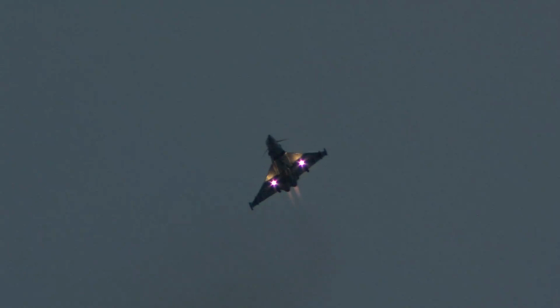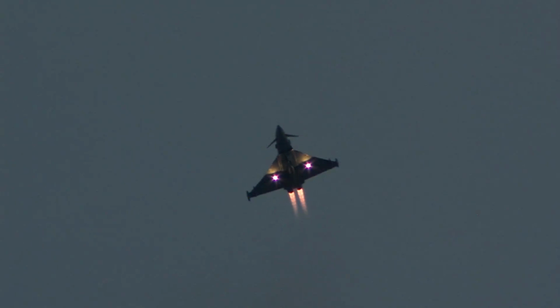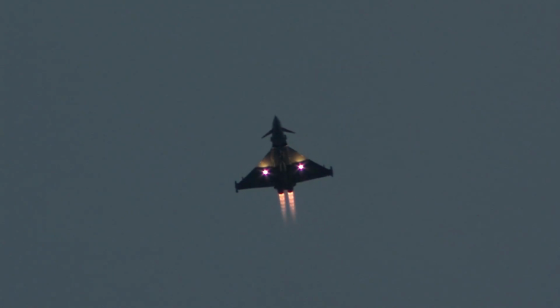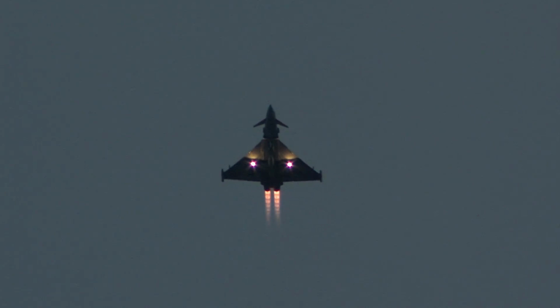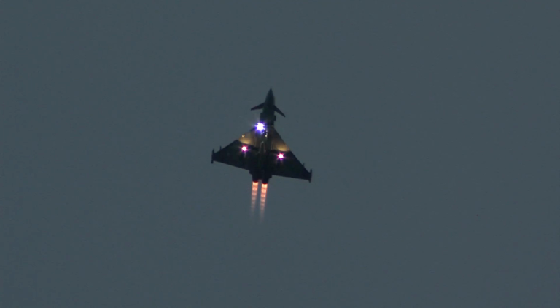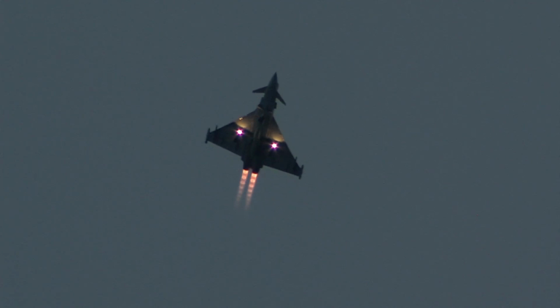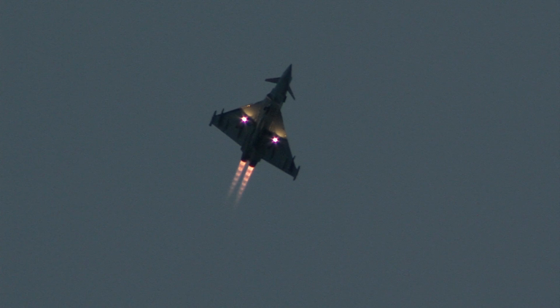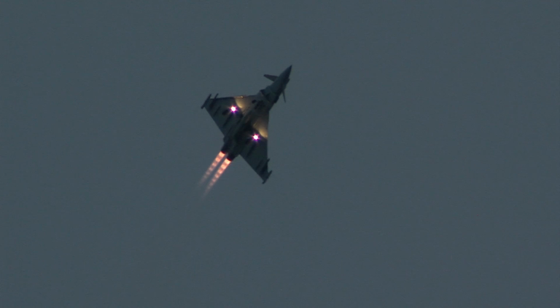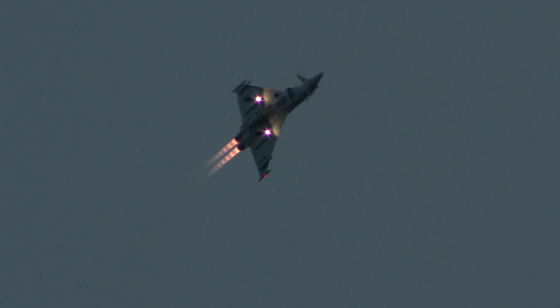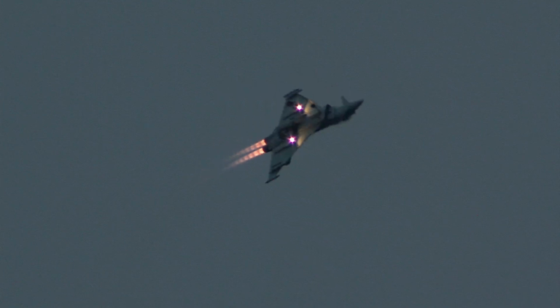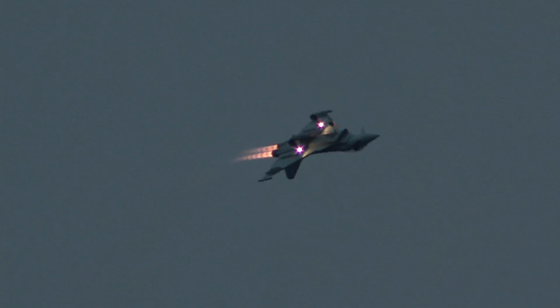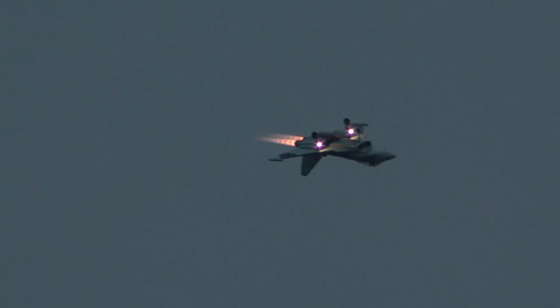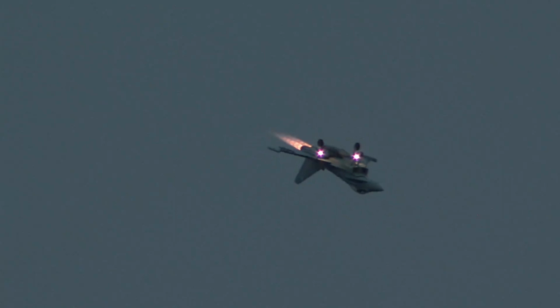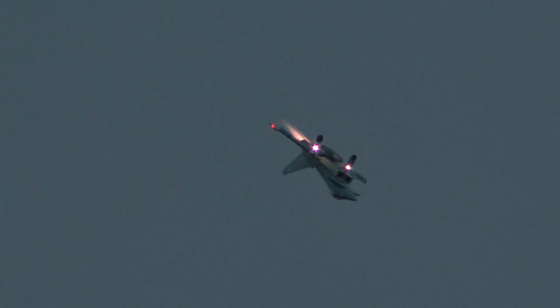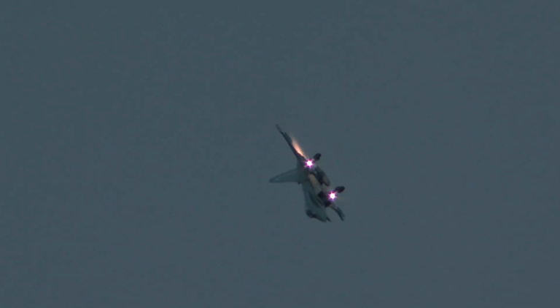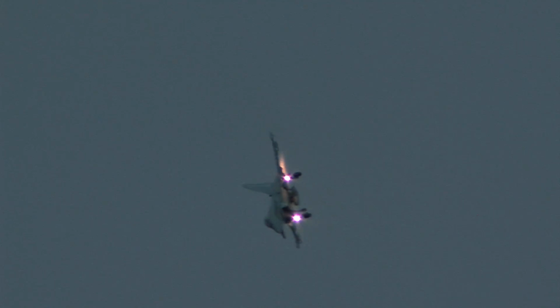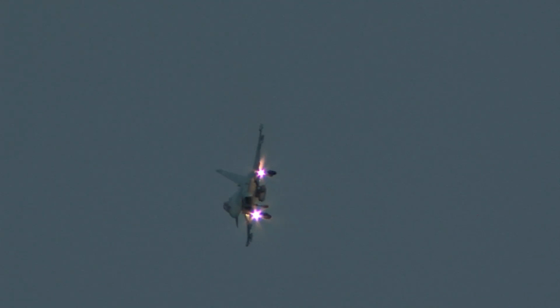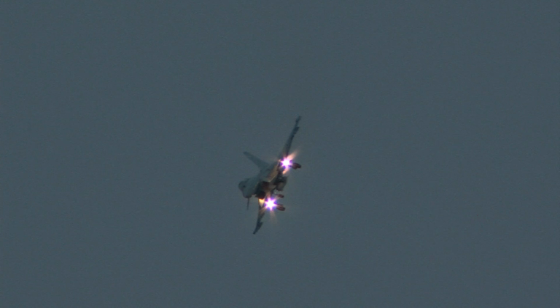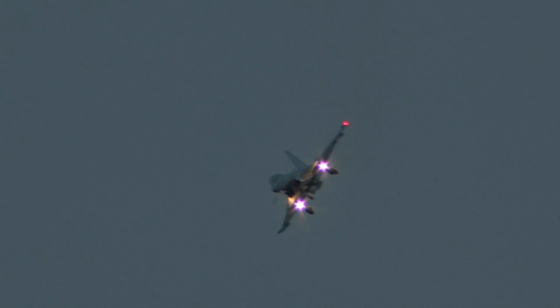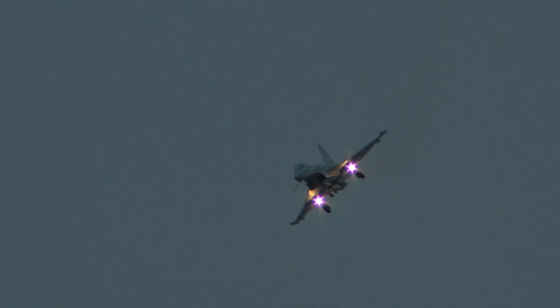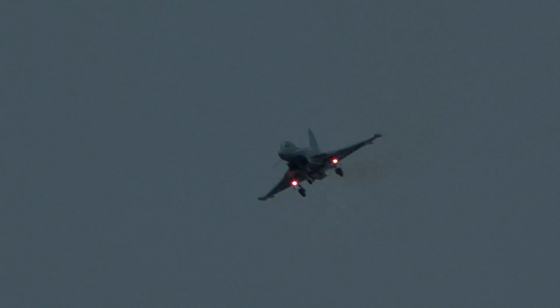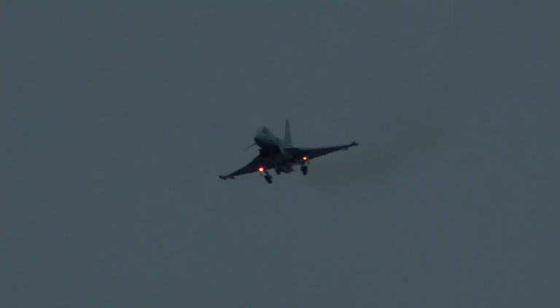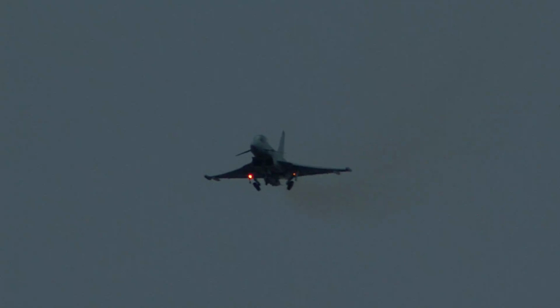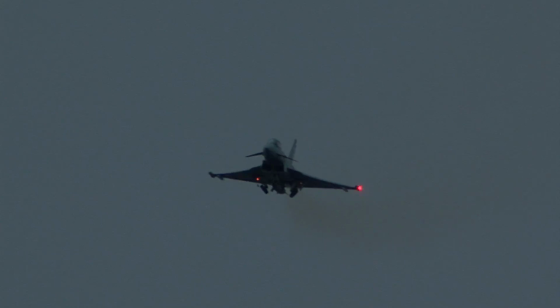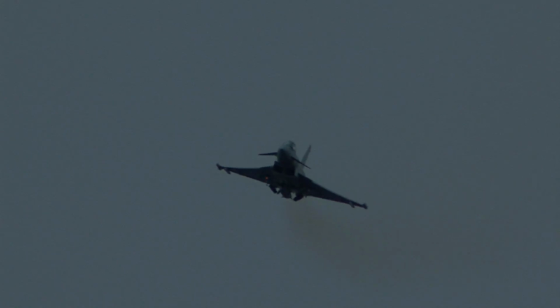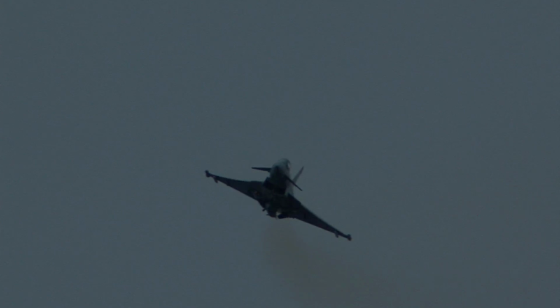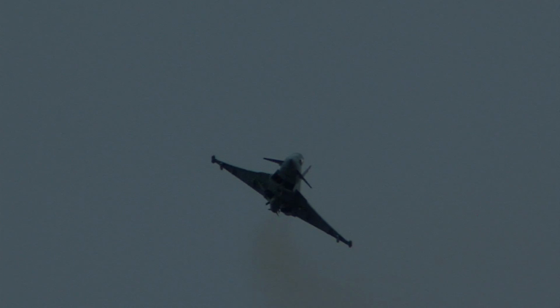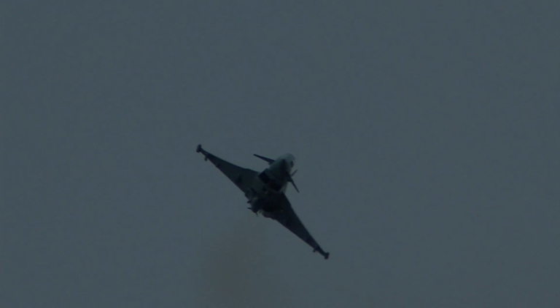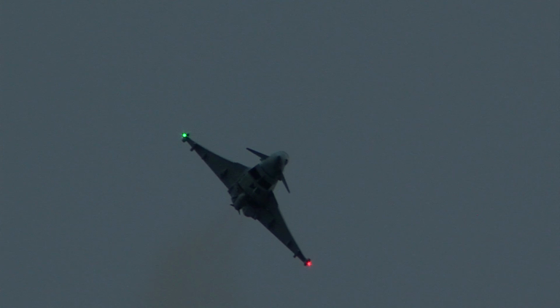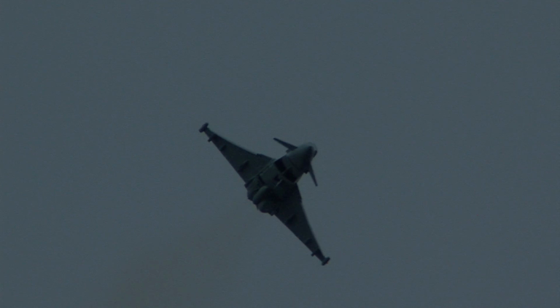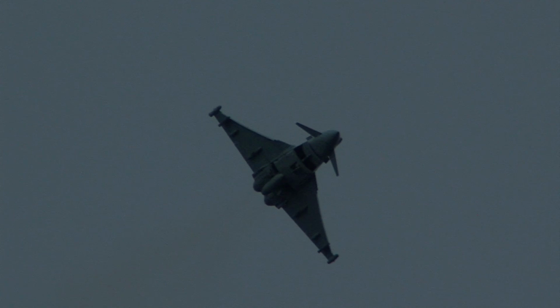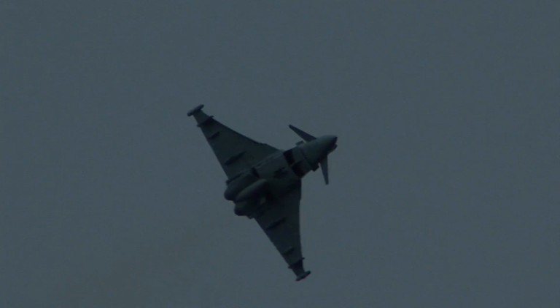I've just been asked by the flight and display director how much thrust, and I think I'm correct in saying about £40,000 — £20,000 each for those engines. And that's the Typhoon pilot talking there.